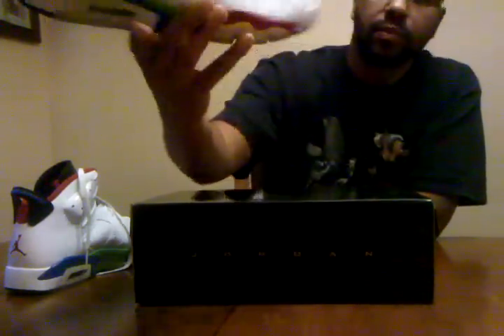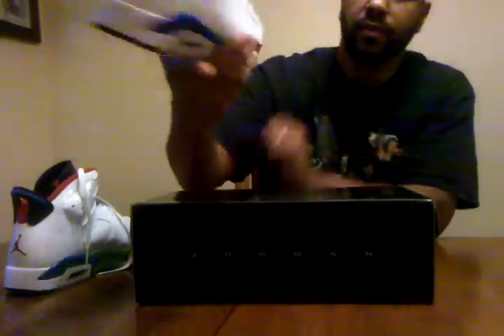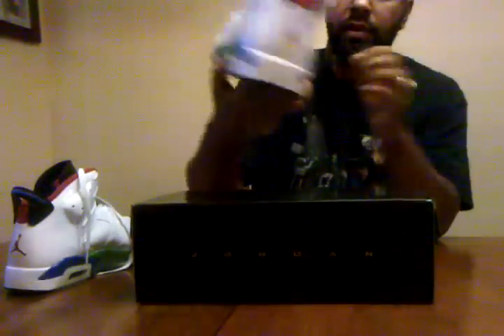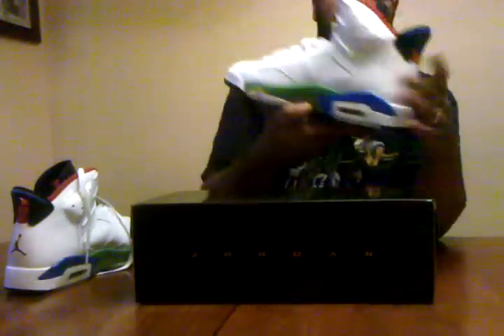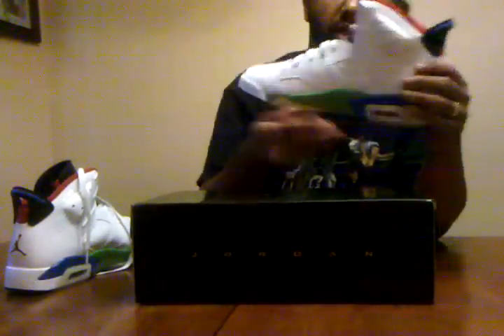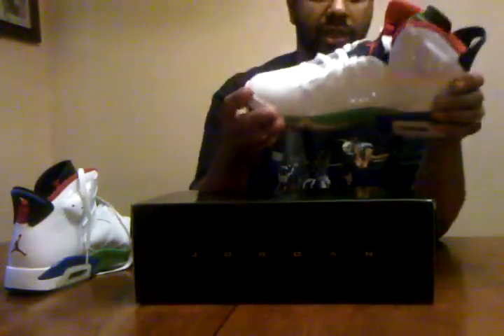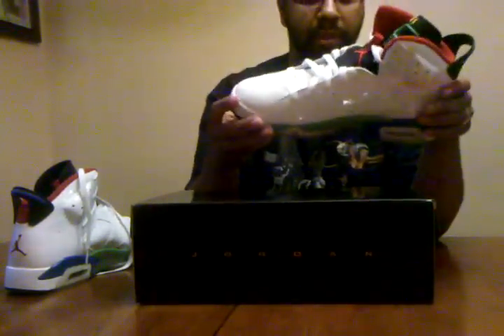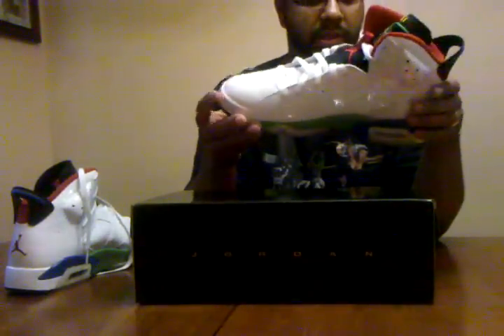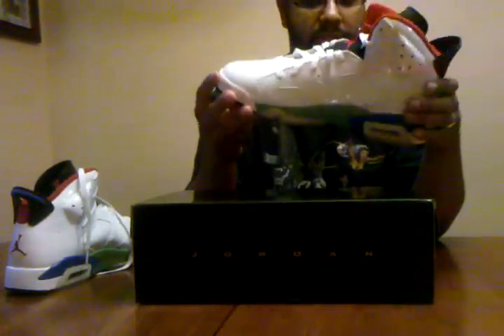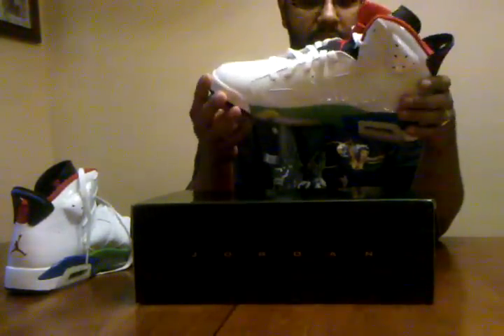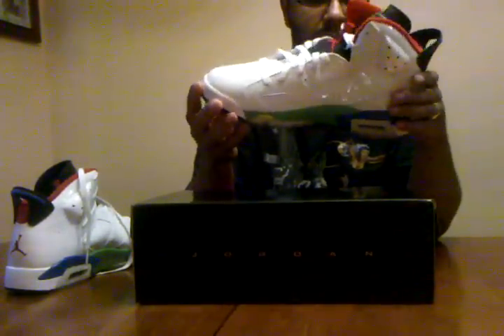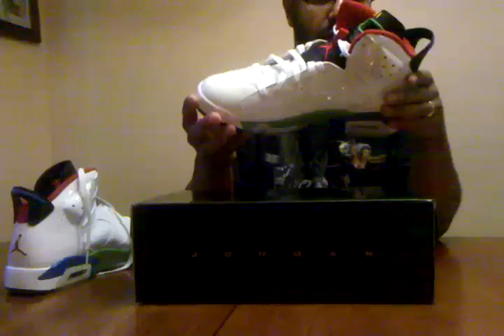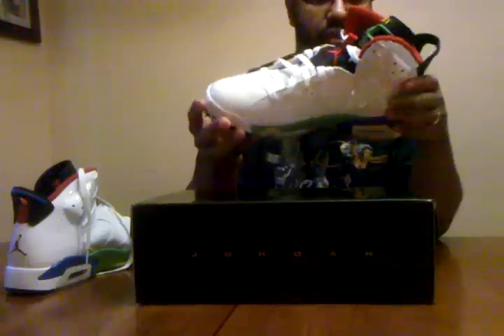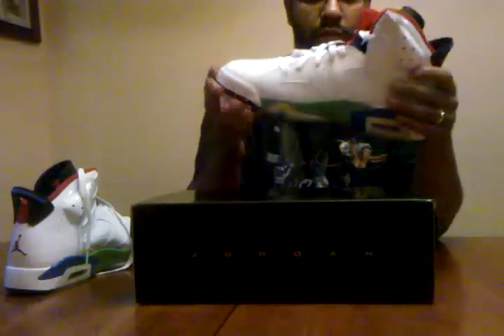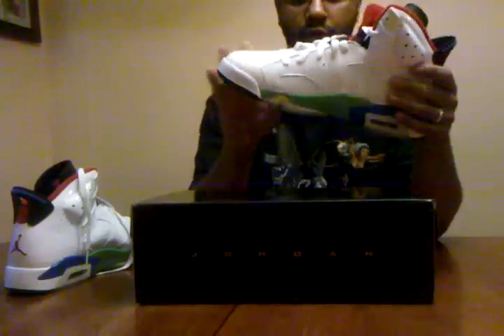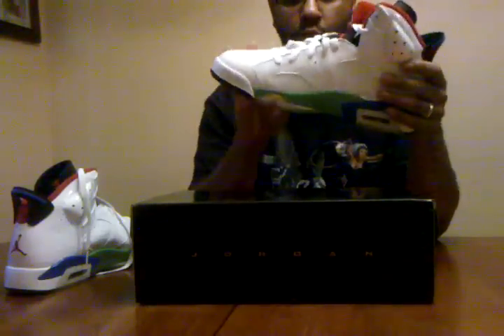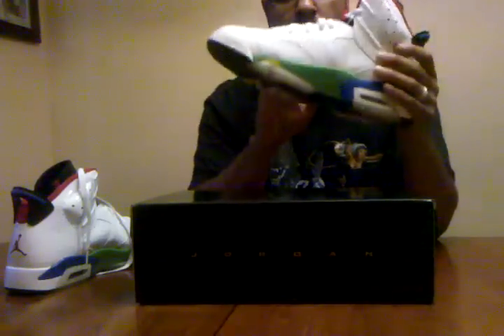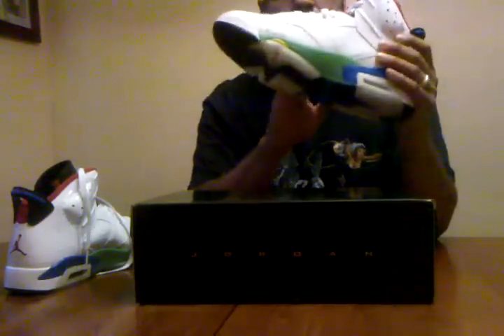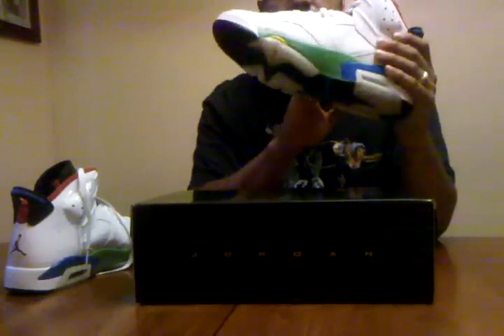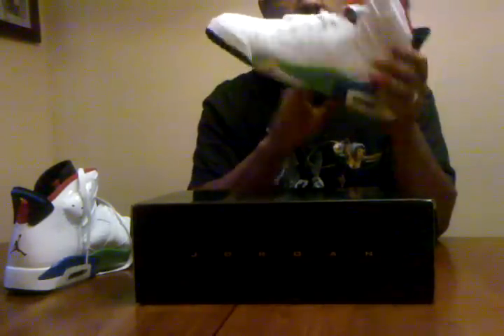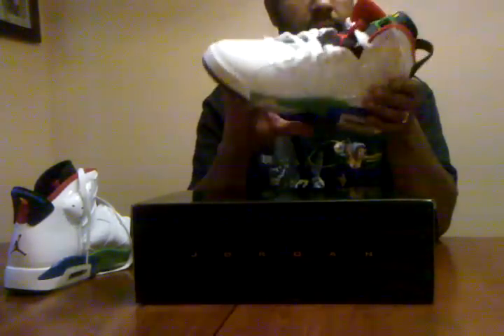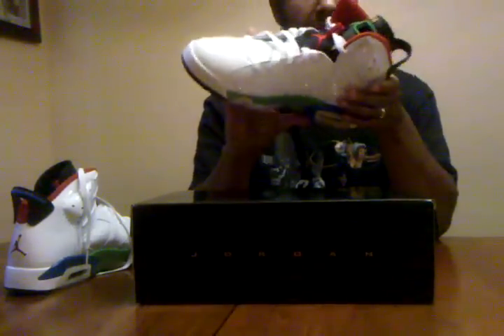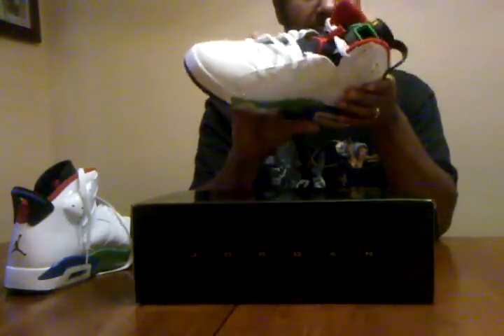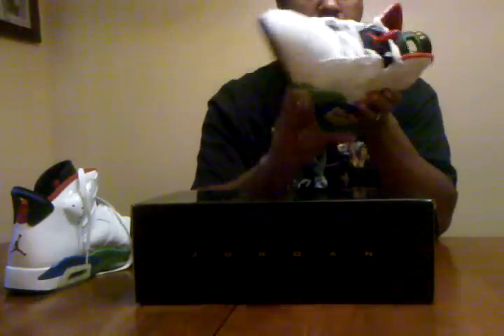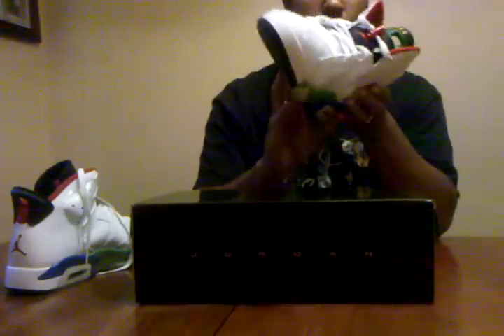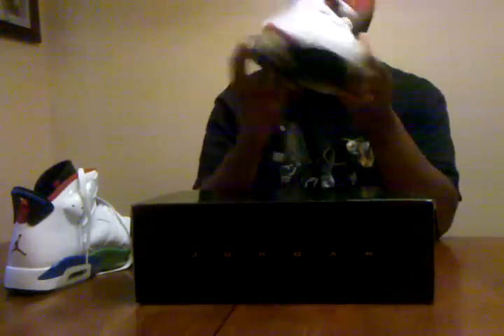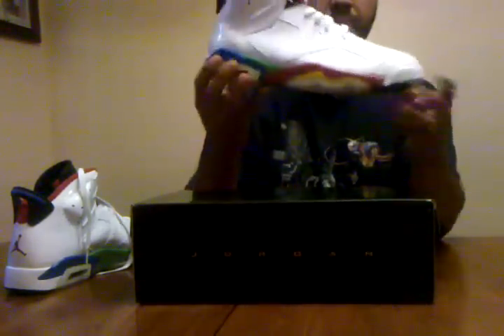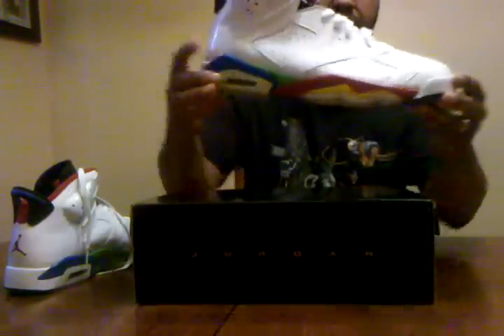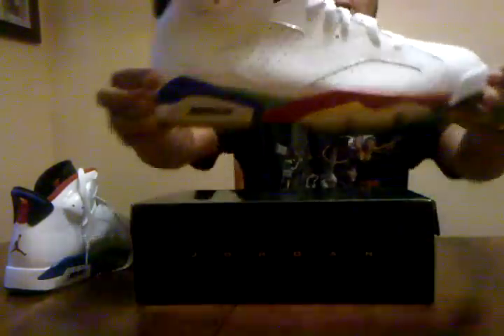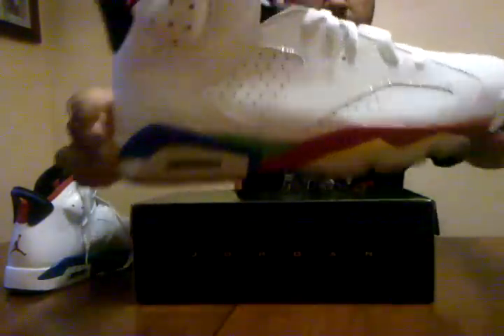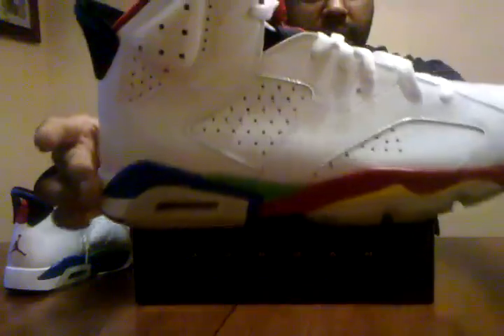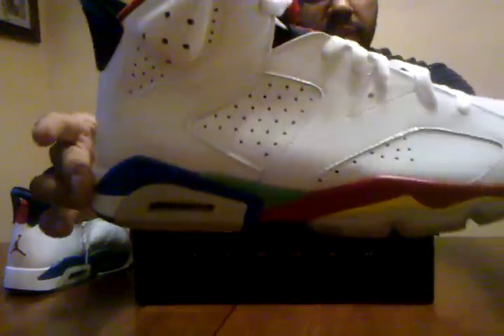Your Beijing pattern, because these were for the Beijing Olympics. So the whole upper is patent leather — white patent leather. Sick.